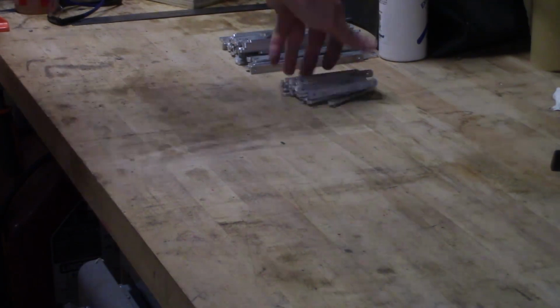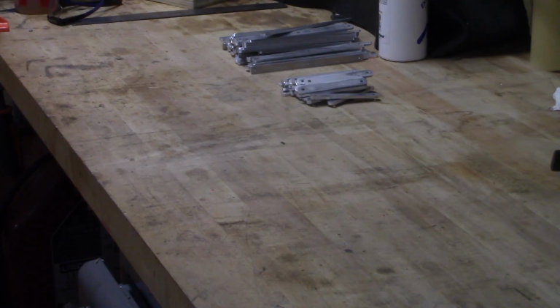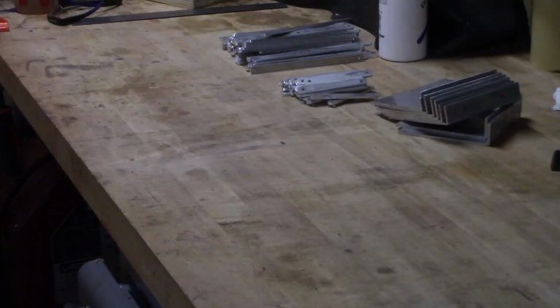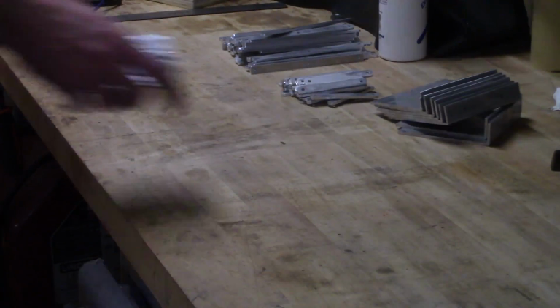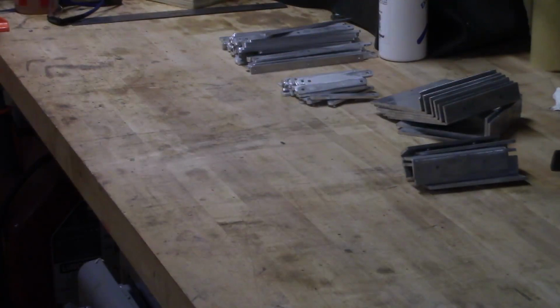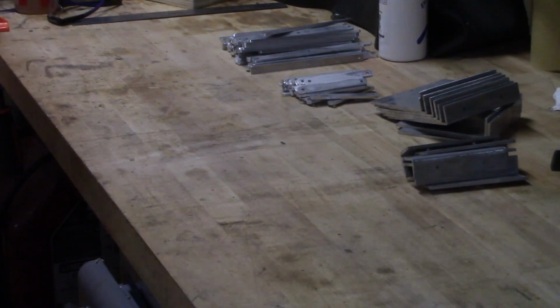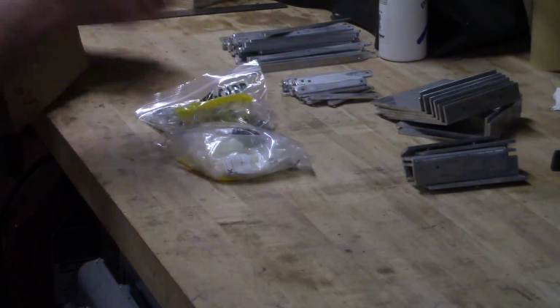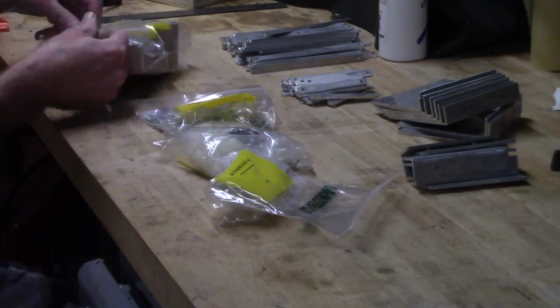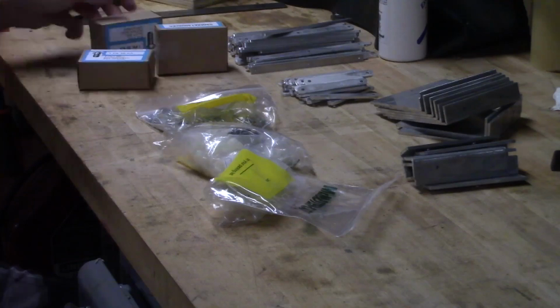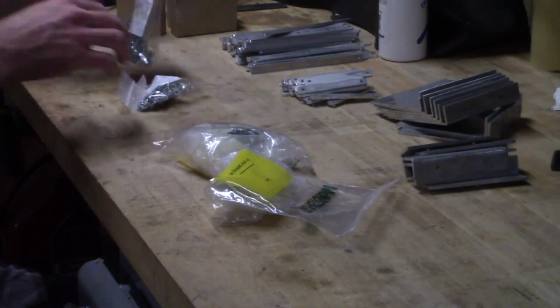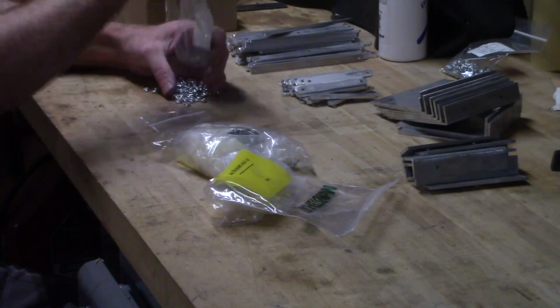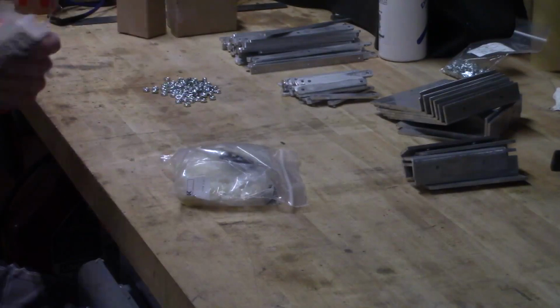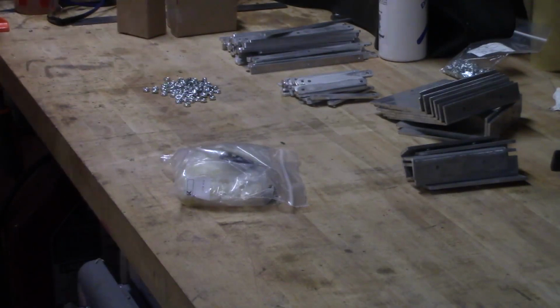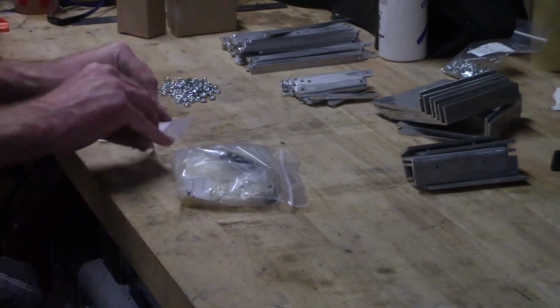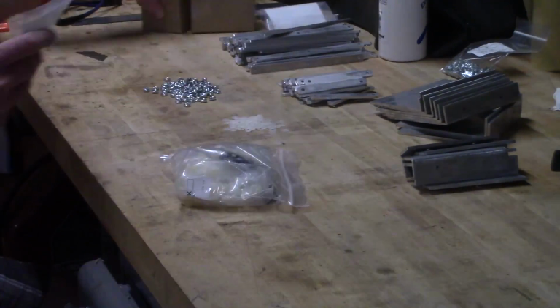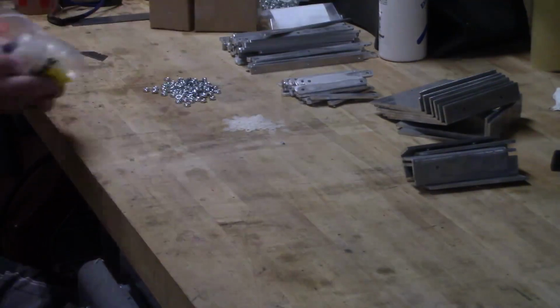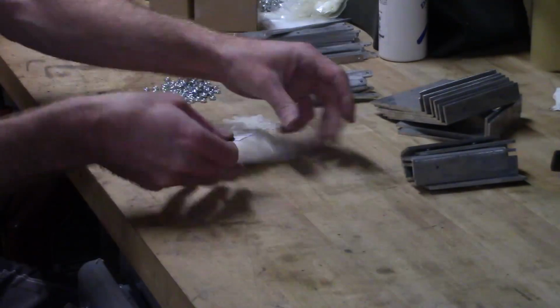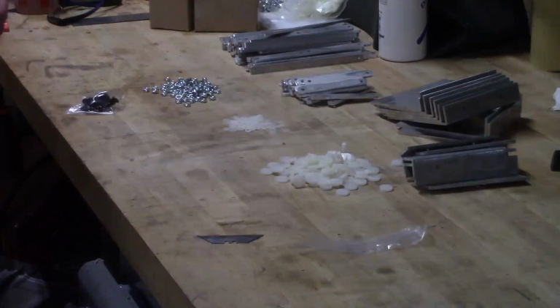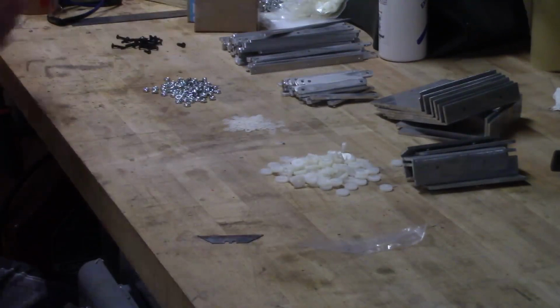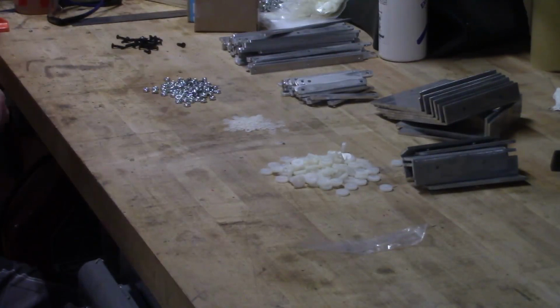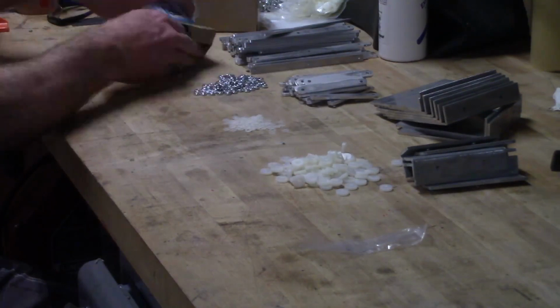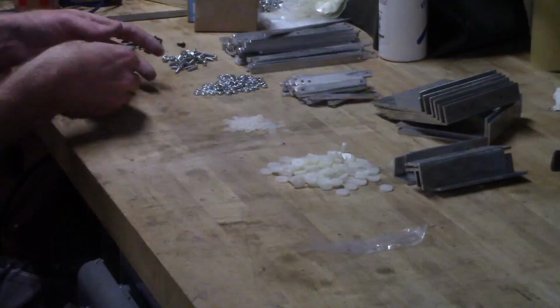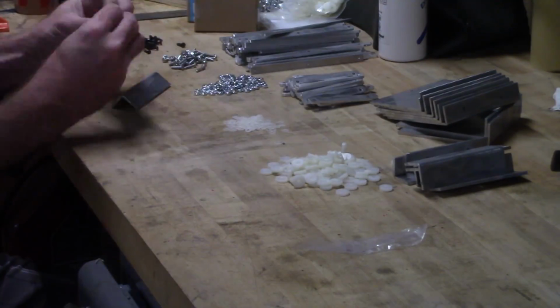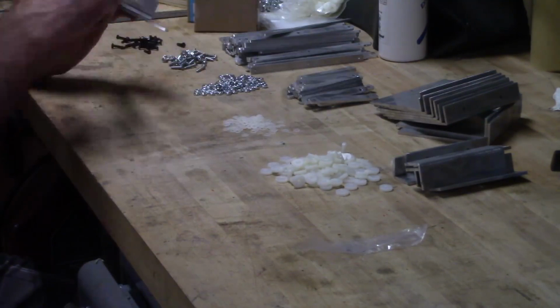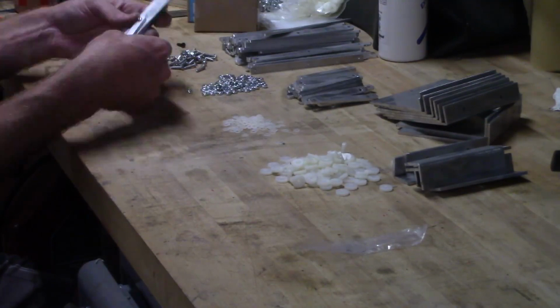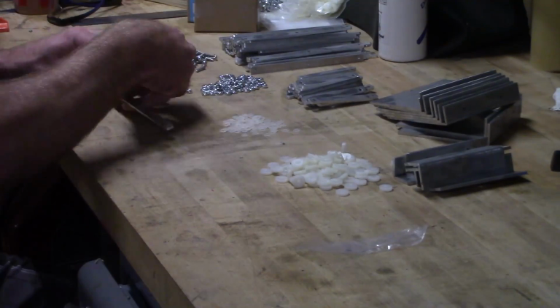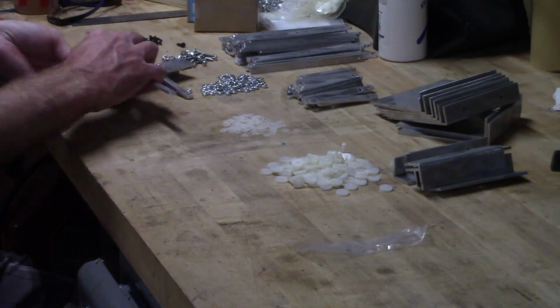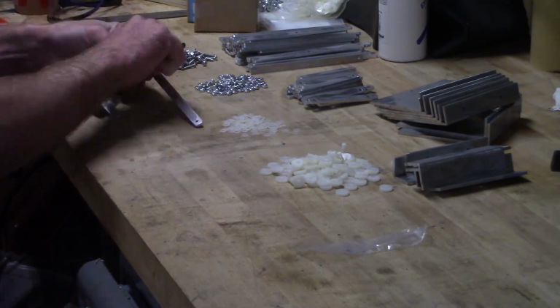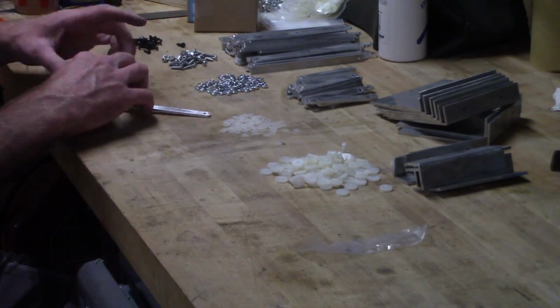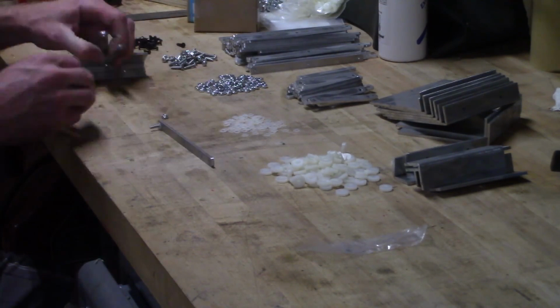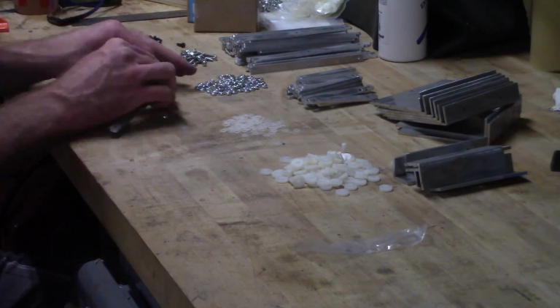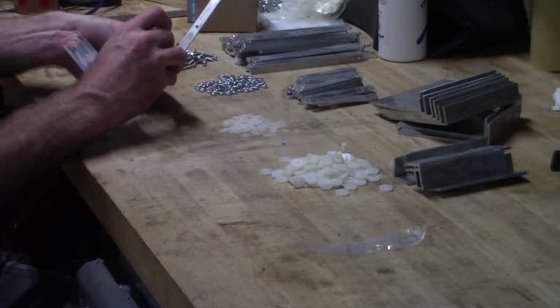Time for assembly. I'm using nylon between all of the metal parts to hopefully provide nice smooth motion. I wanted to use Teflon, but that stuff's expensive.